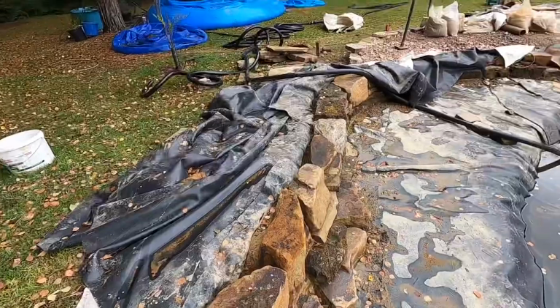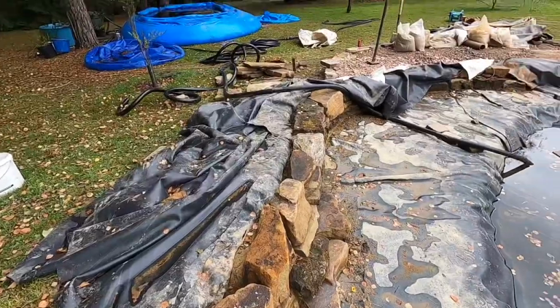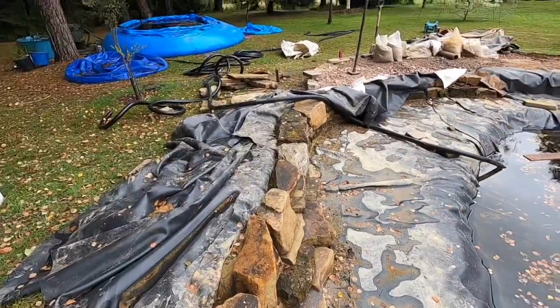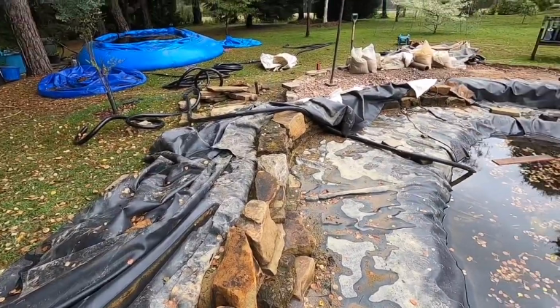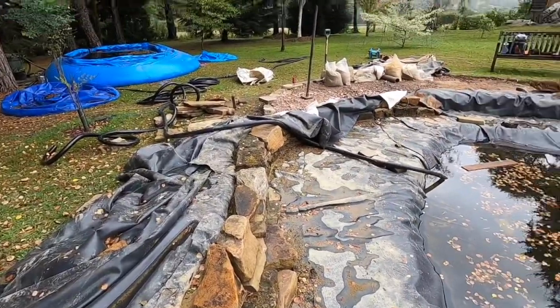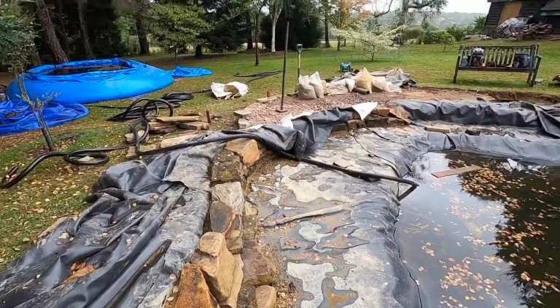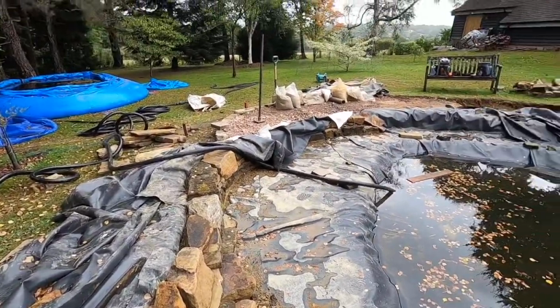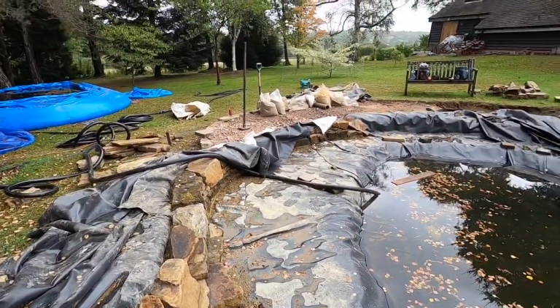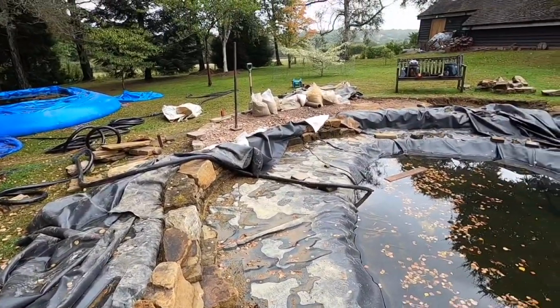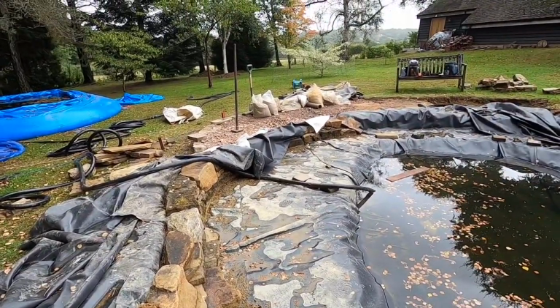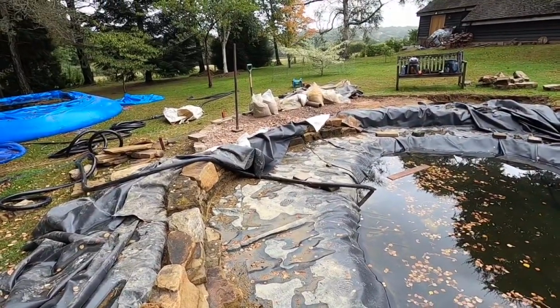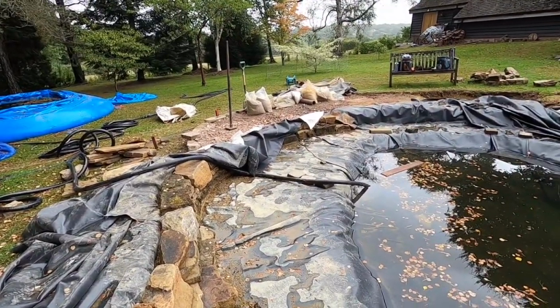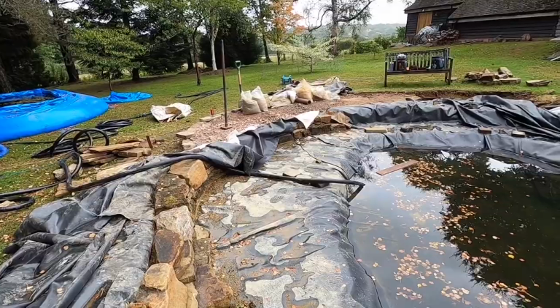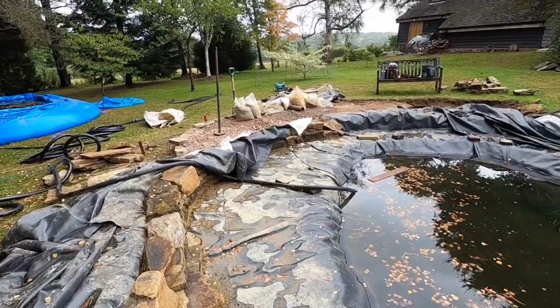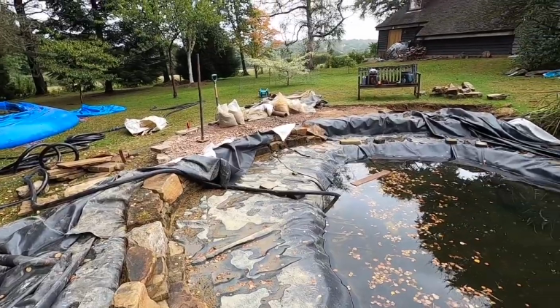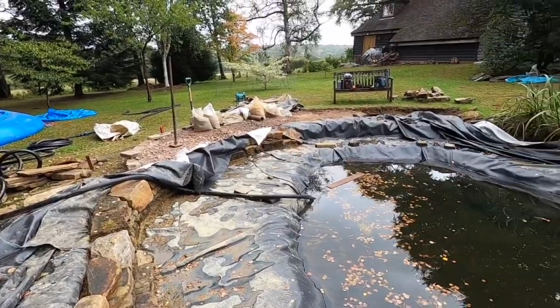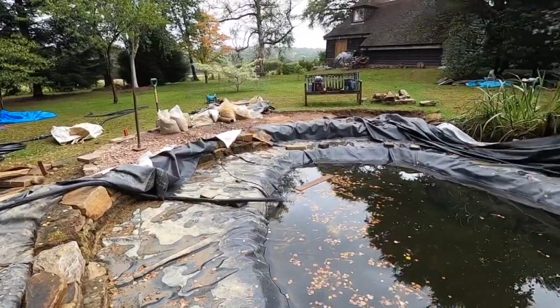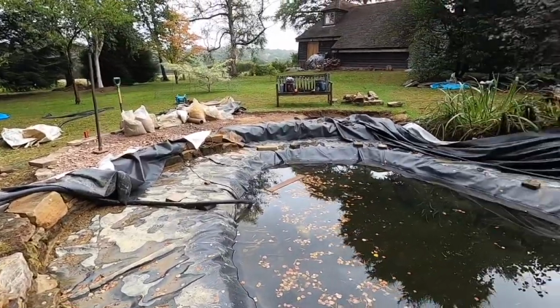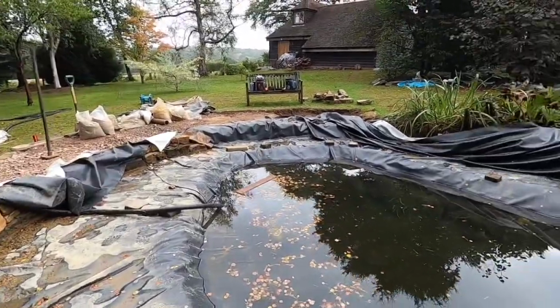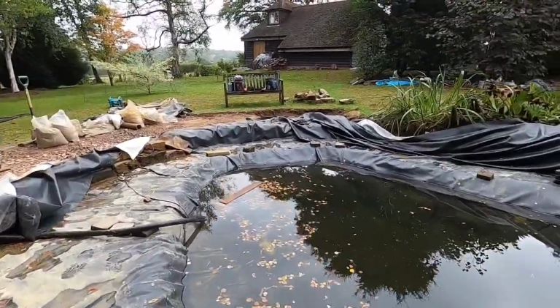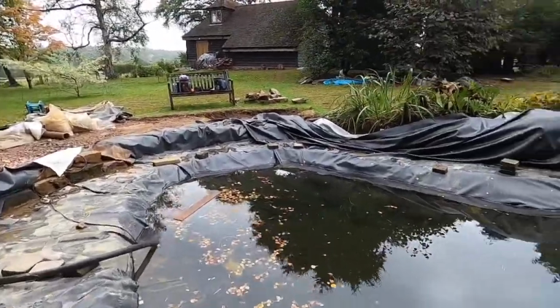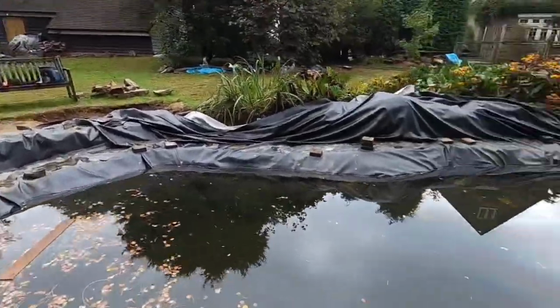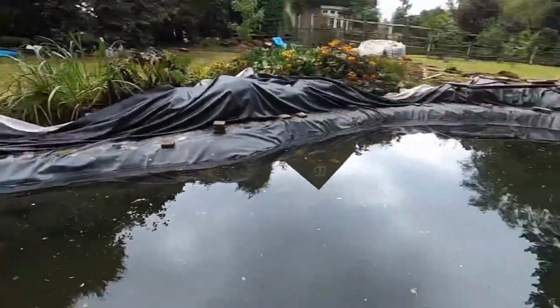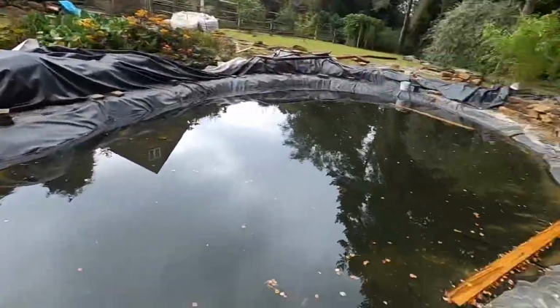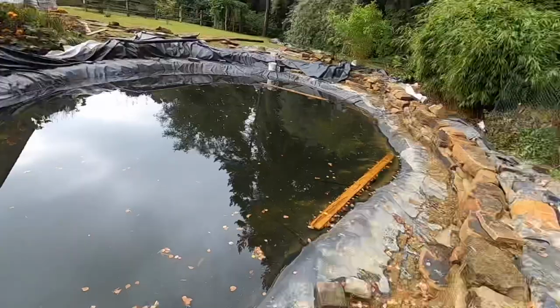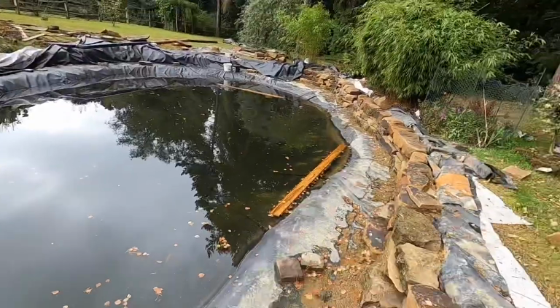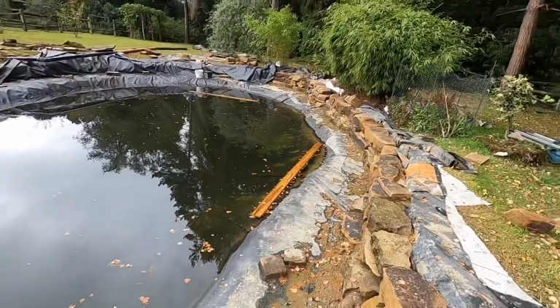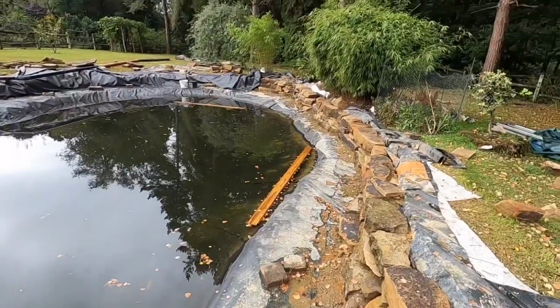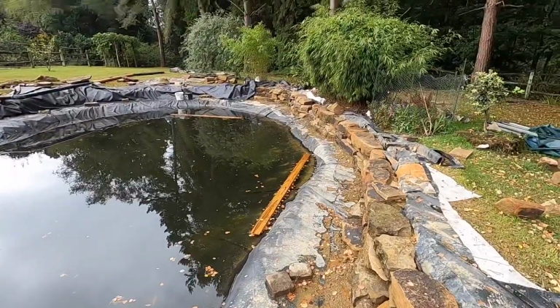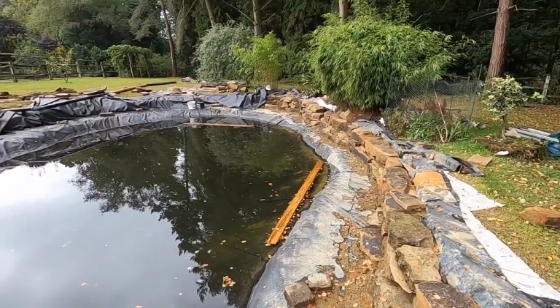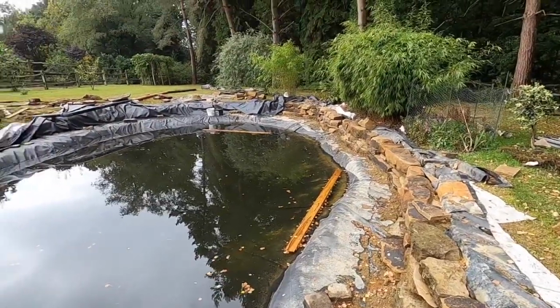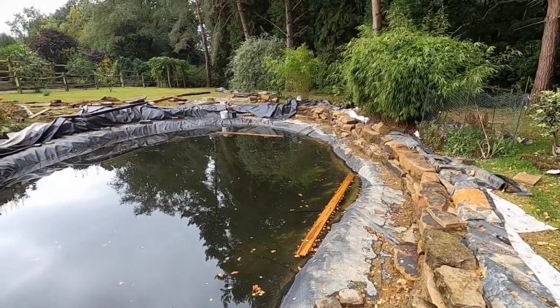More sub-base MOT going down to fill that void over there so we can start thinking about the paving. The cogs are turning and we are making progress.